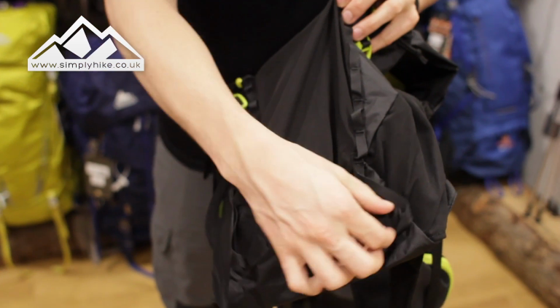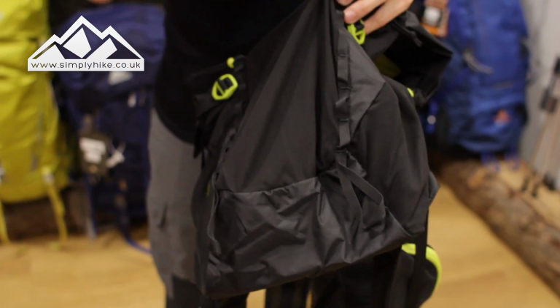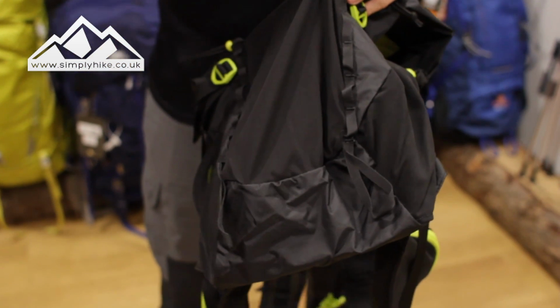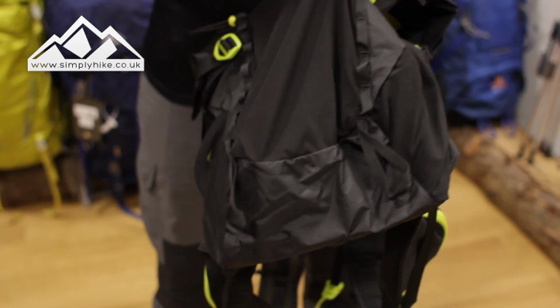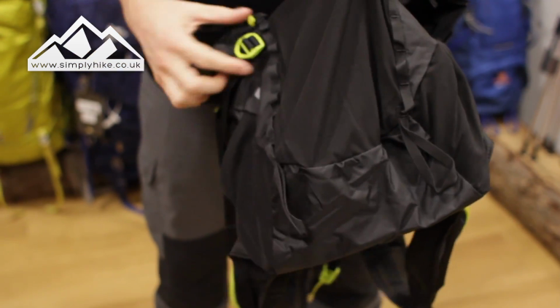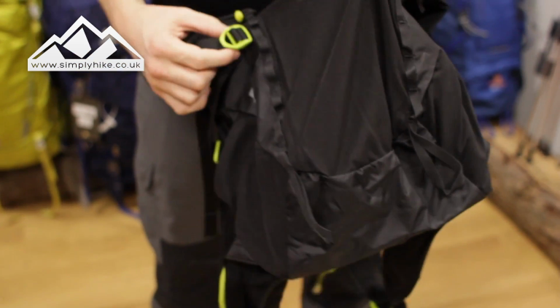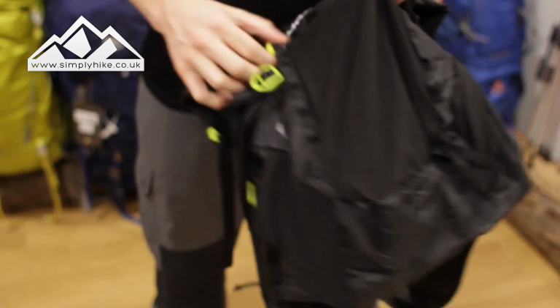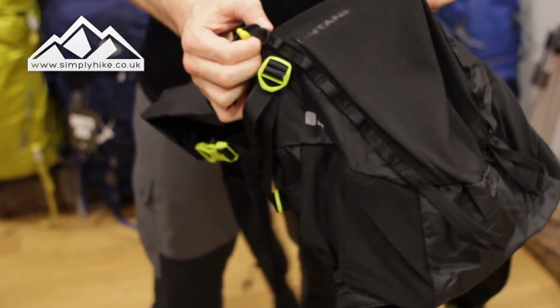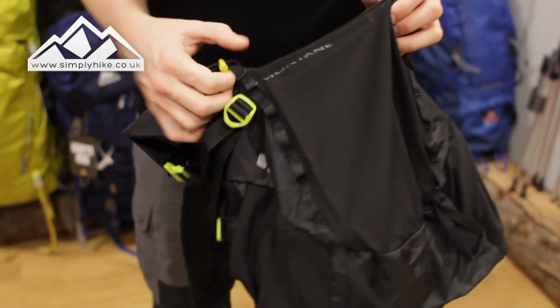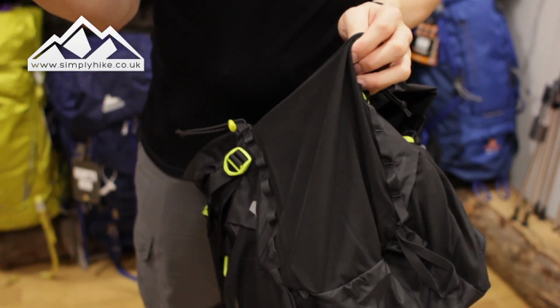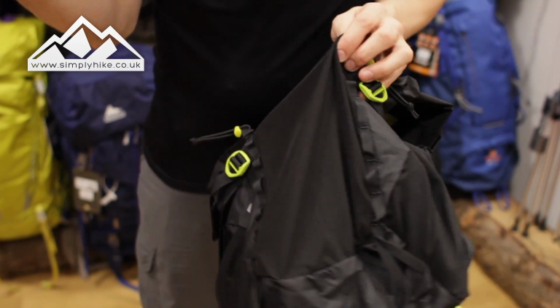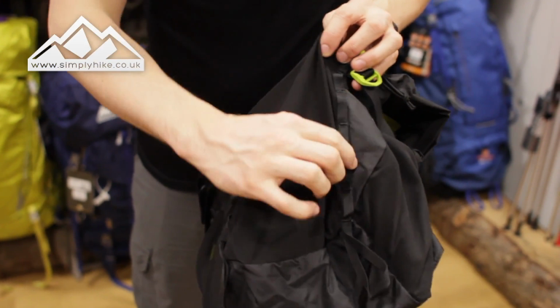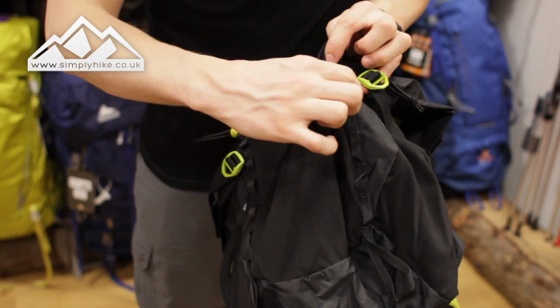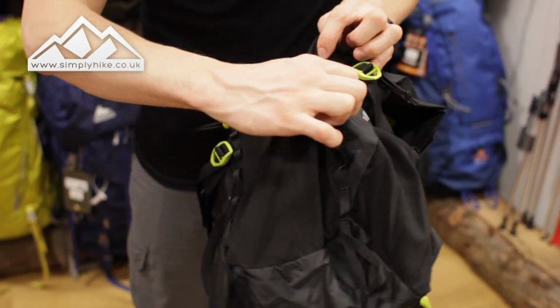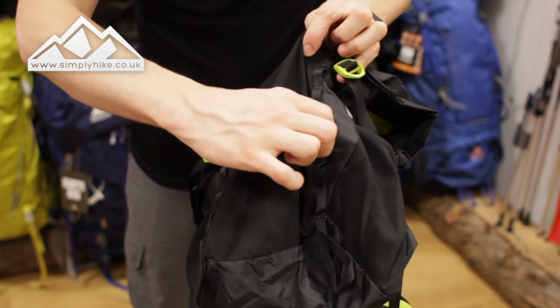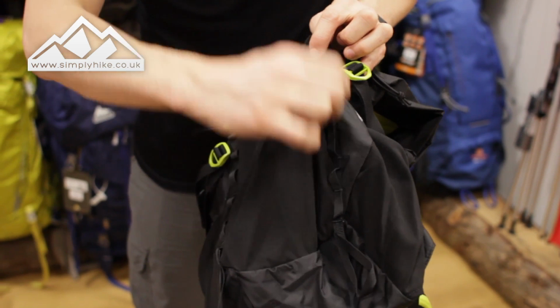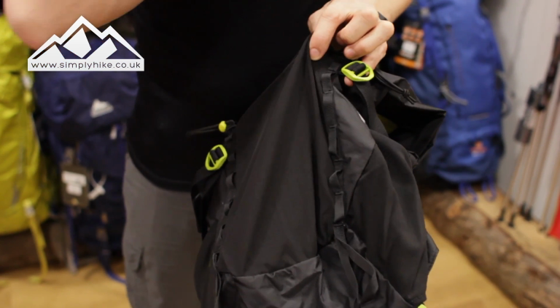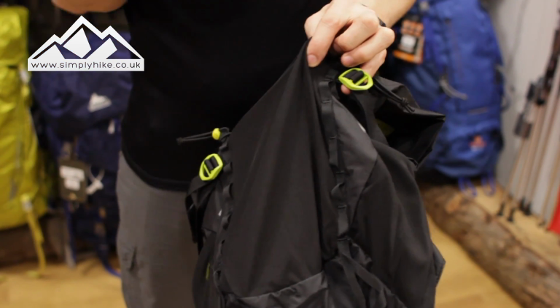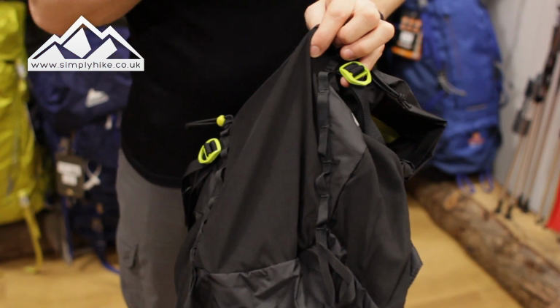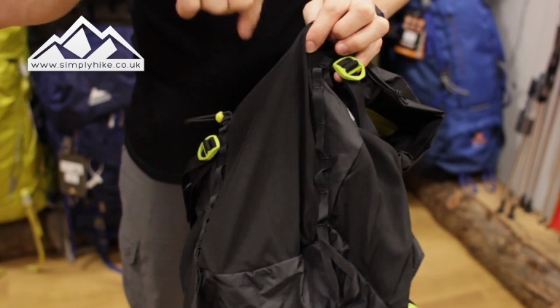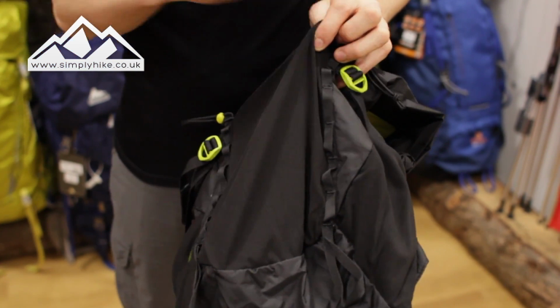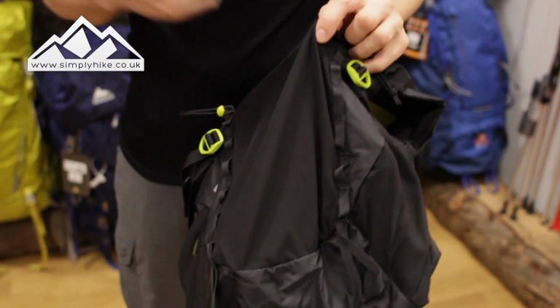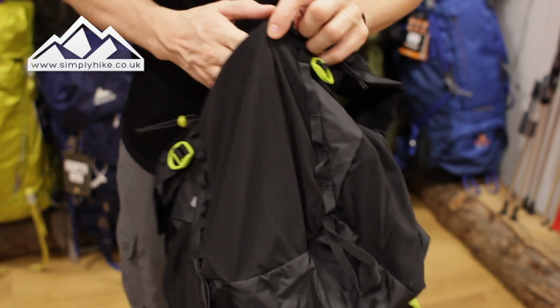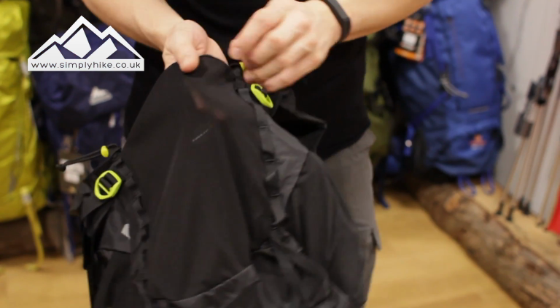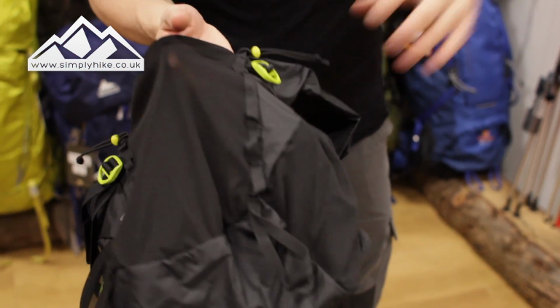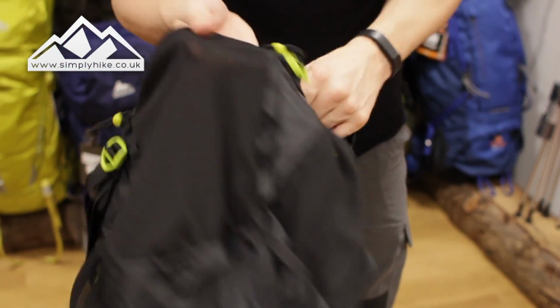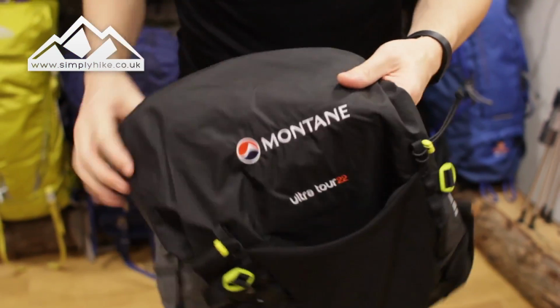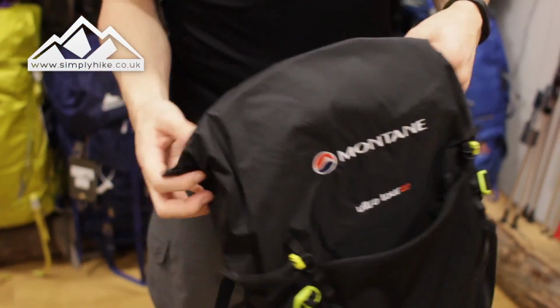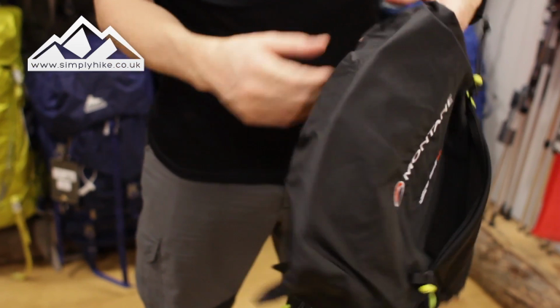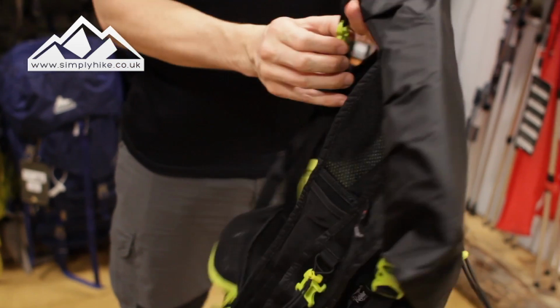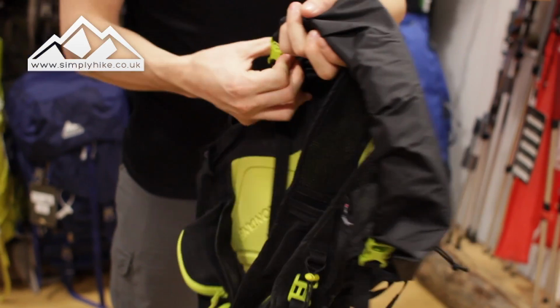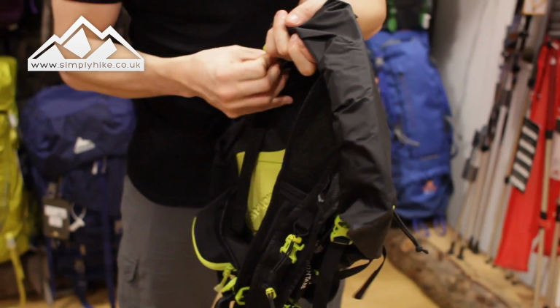You've got two loops at the bottom which are handy to tie in with the loops at the top for your walking poles, and then the loops on the side are ideal for hanging stuff off with carabiners and so on.